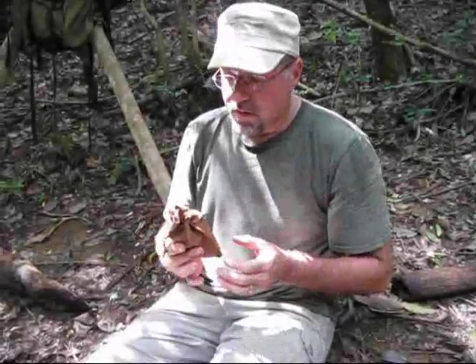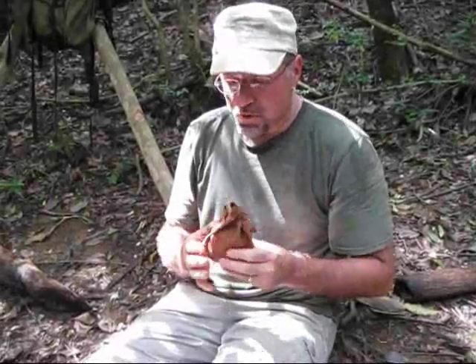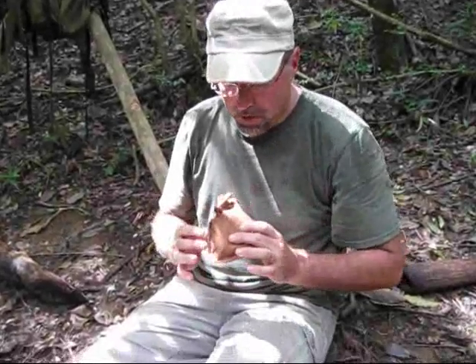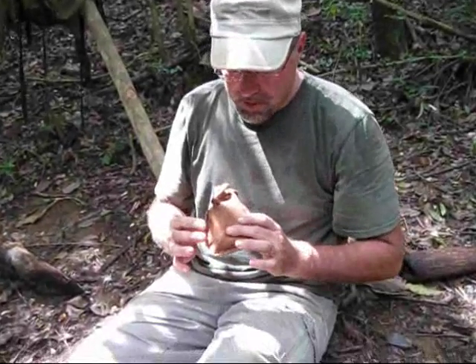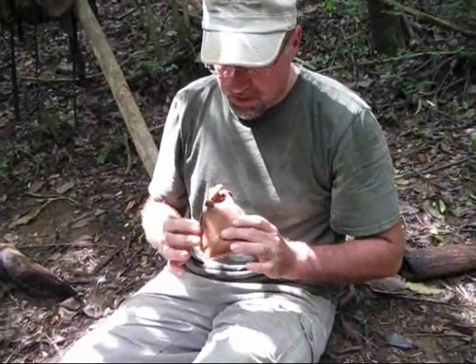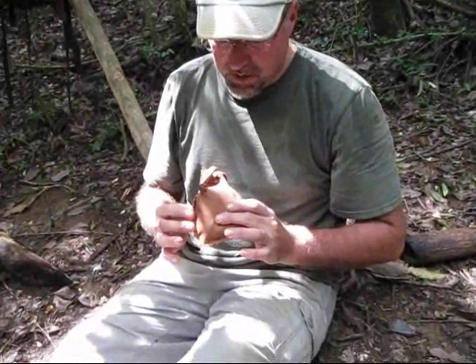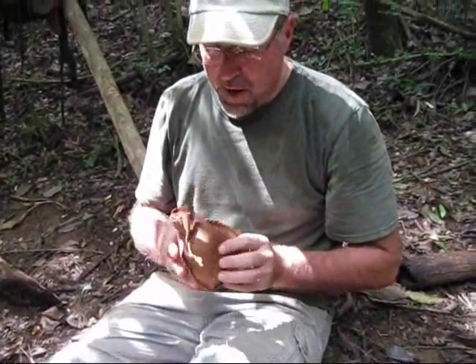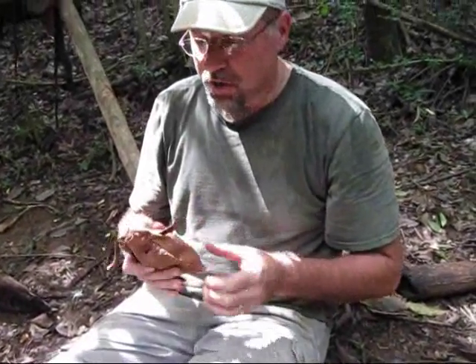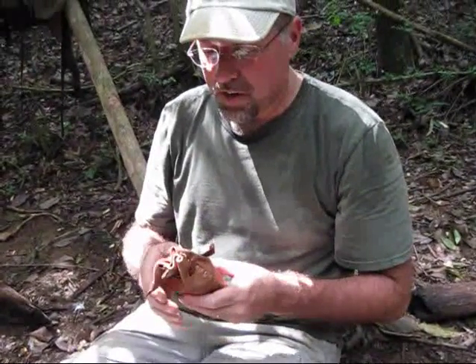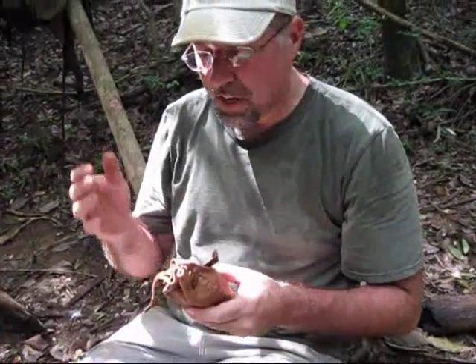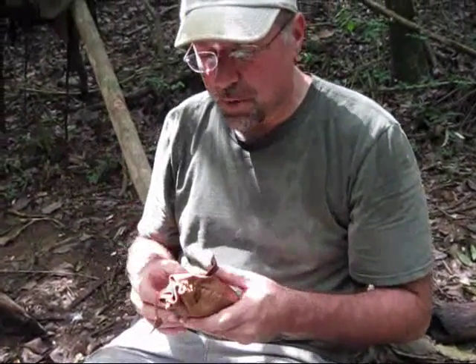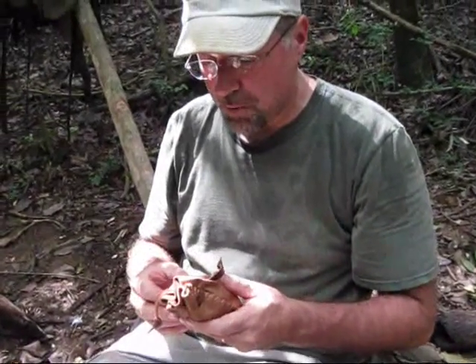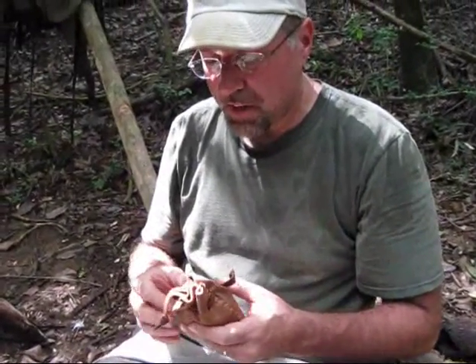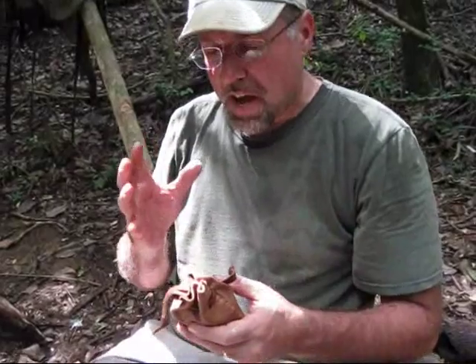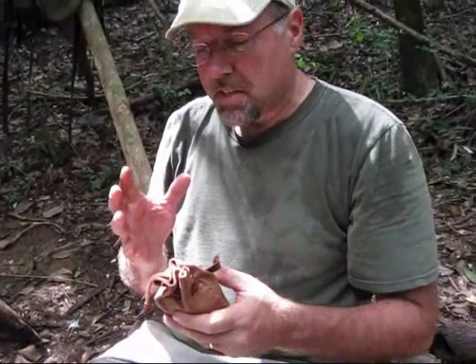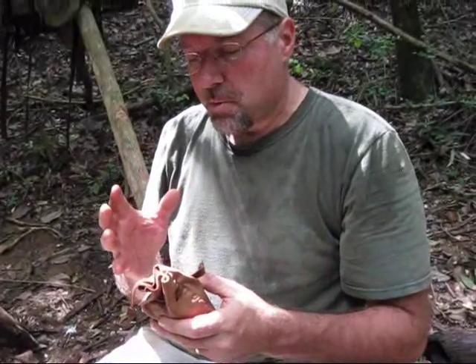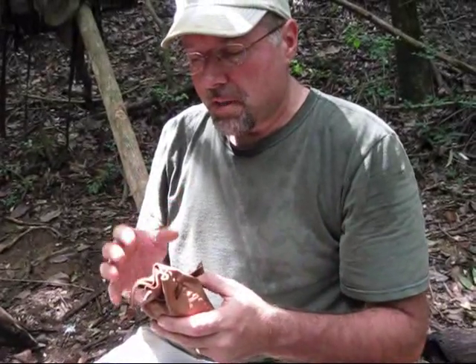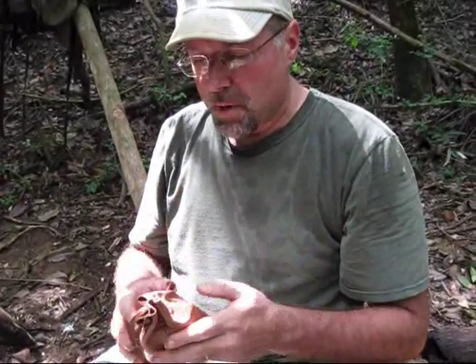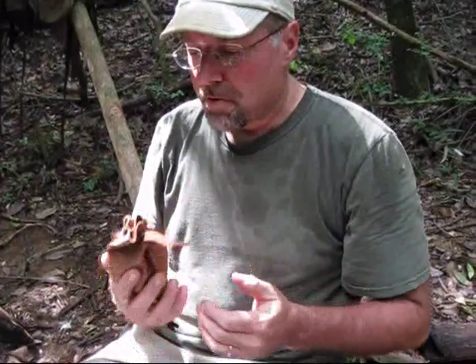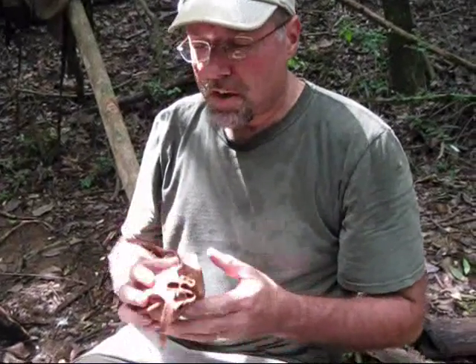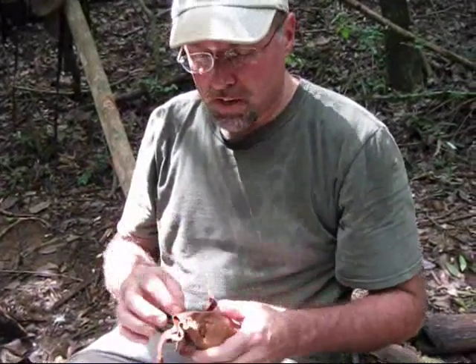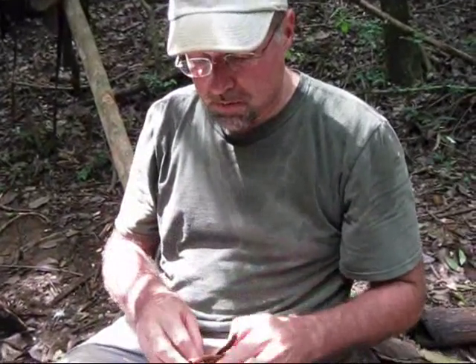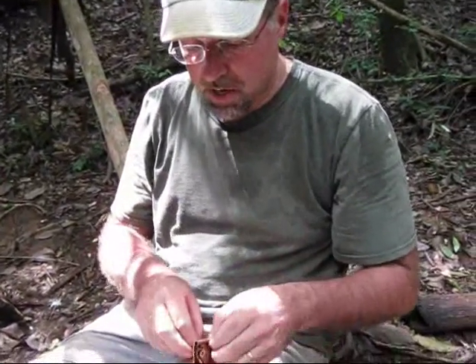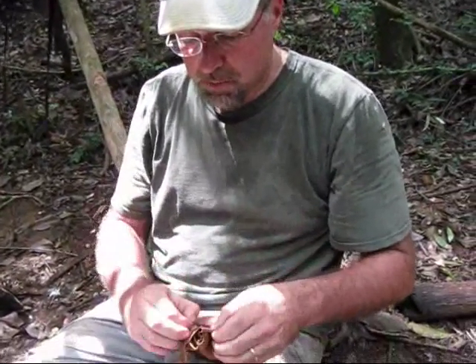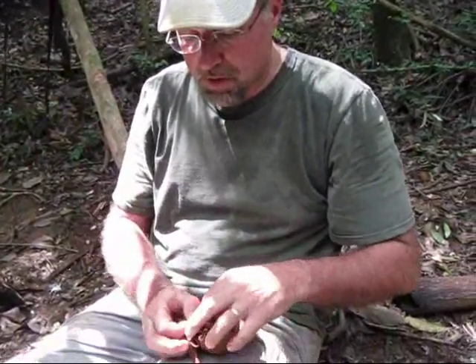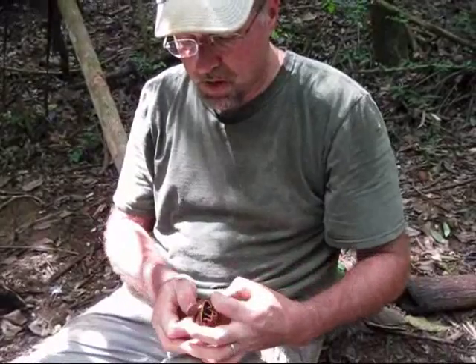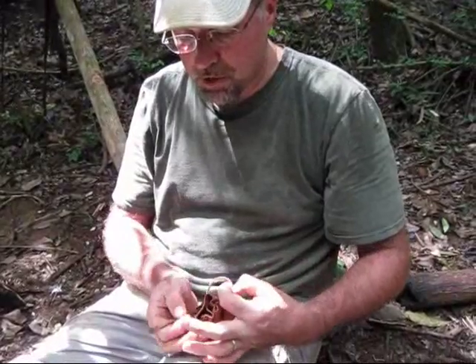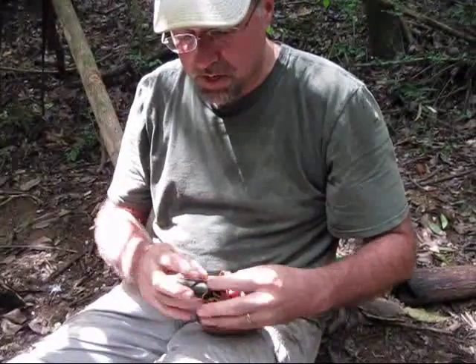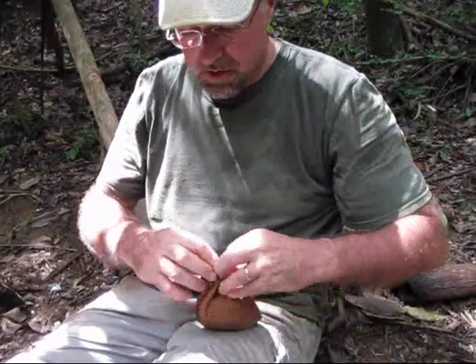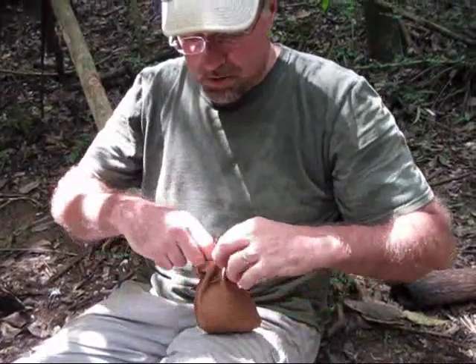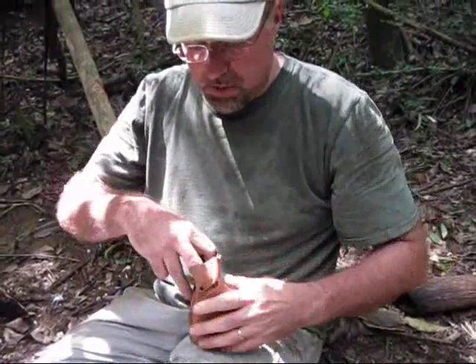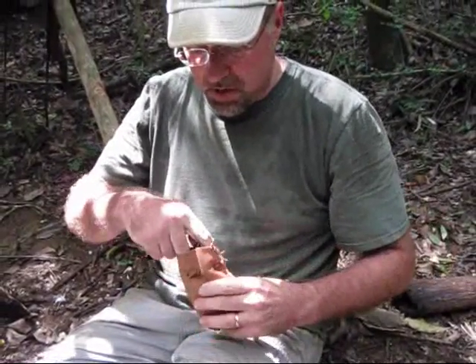Last week Giuliano gave me this leather pouch and said I could put whatever I want in it. I decided to make this into my primitive fire kit. I've got some things in here which might be a little unique — I'll show you what these look like.